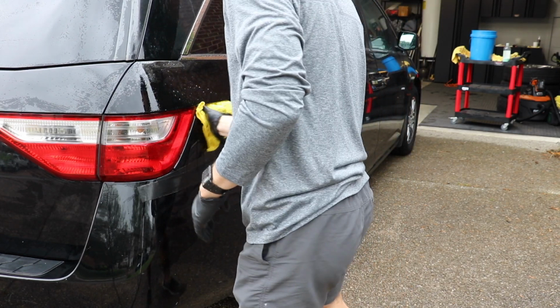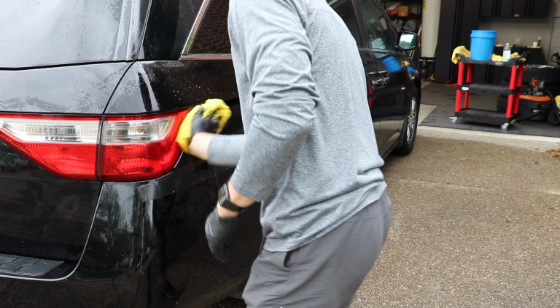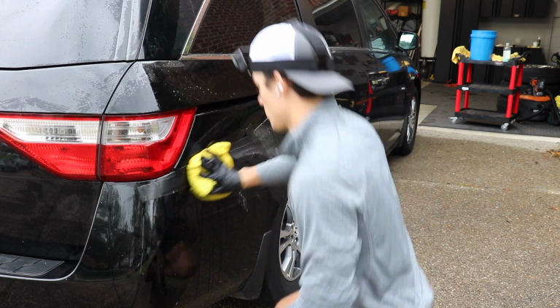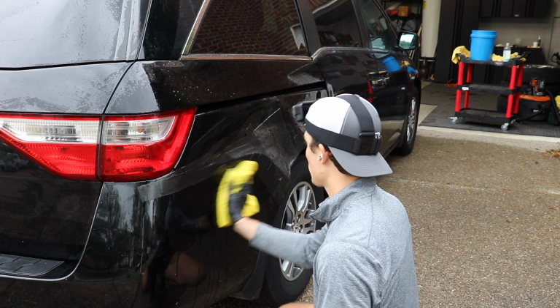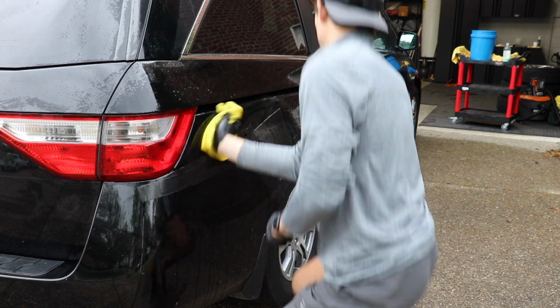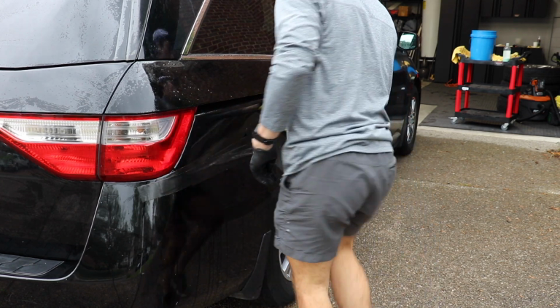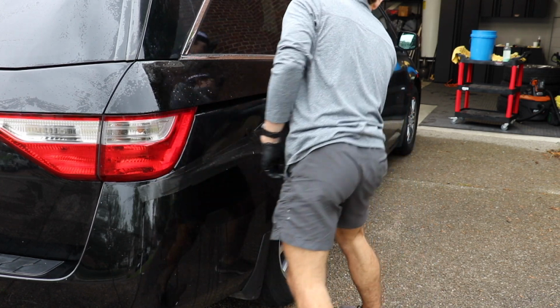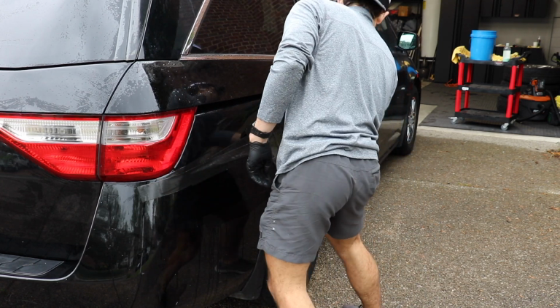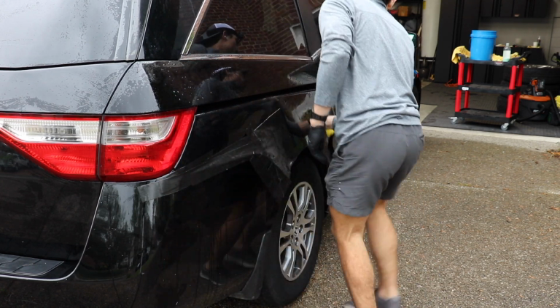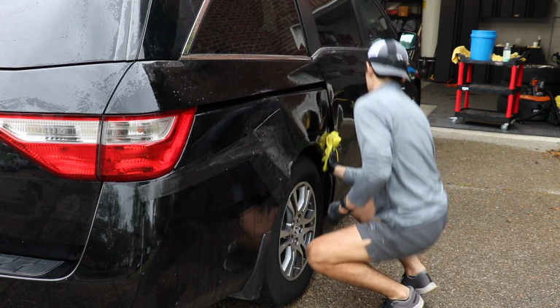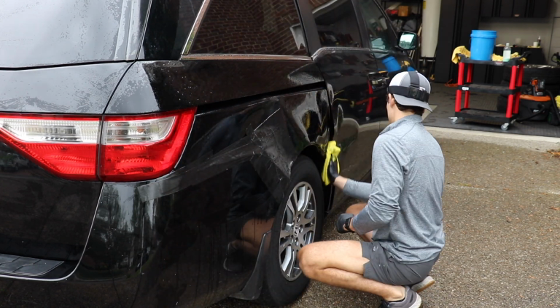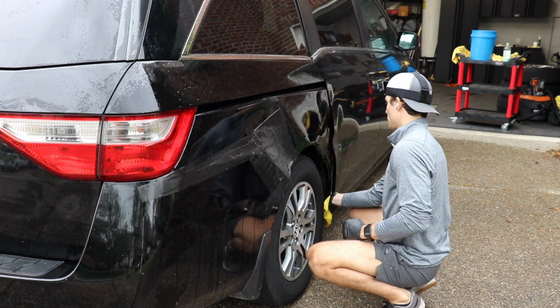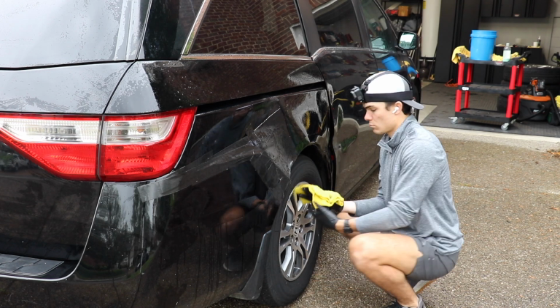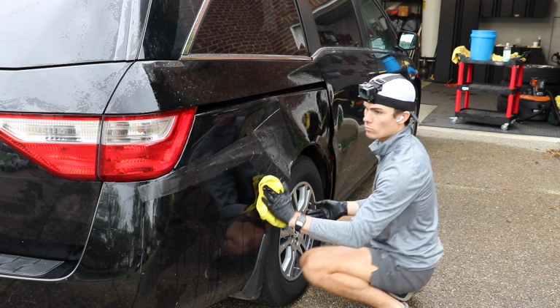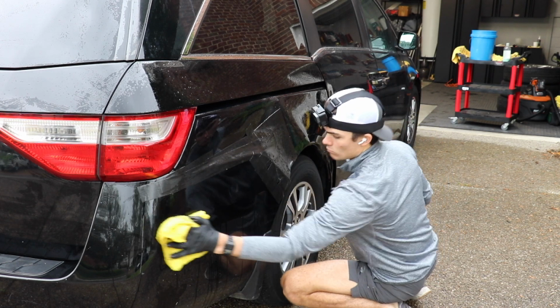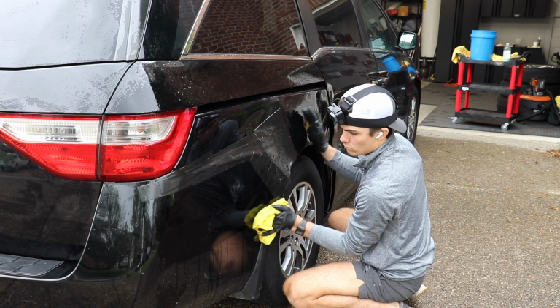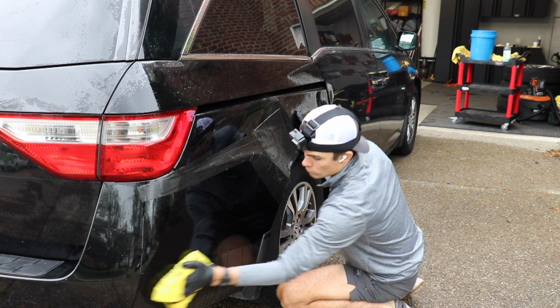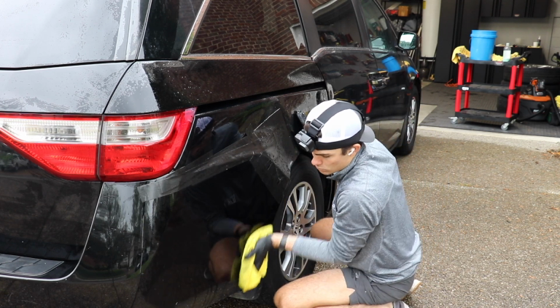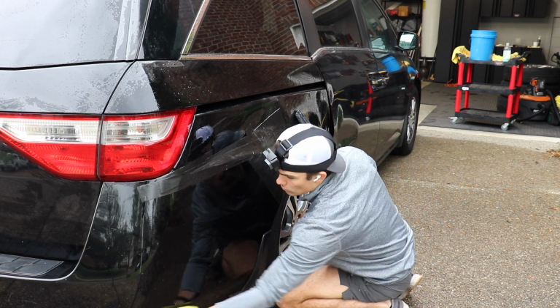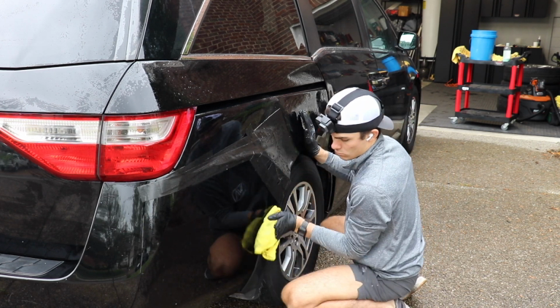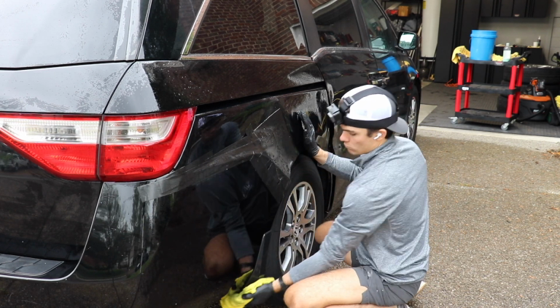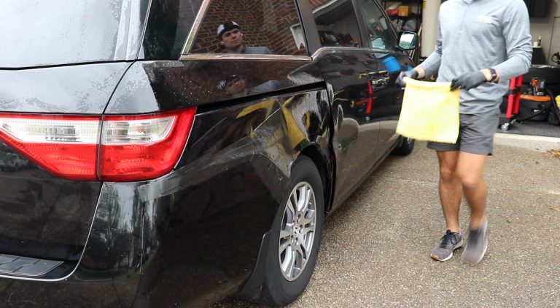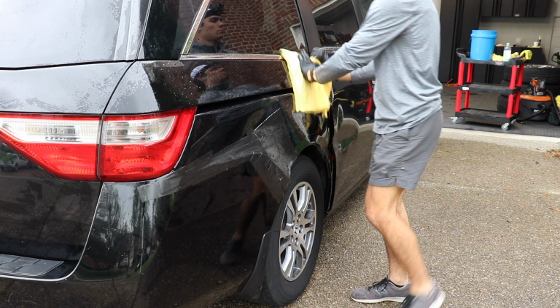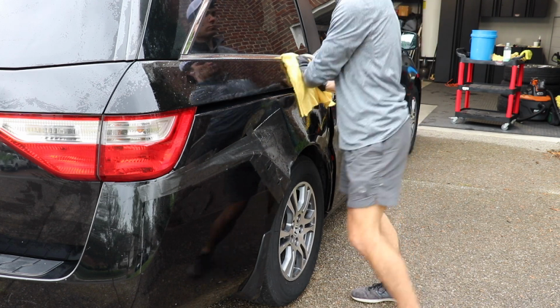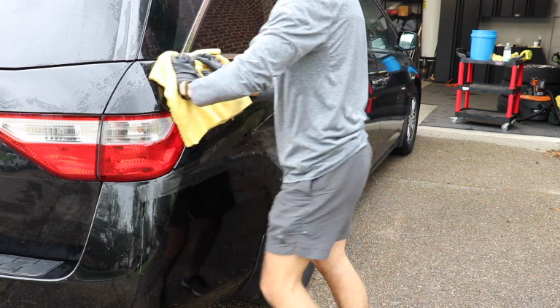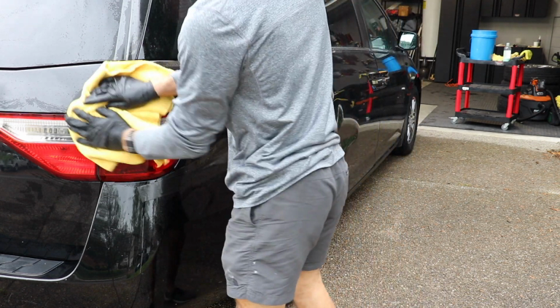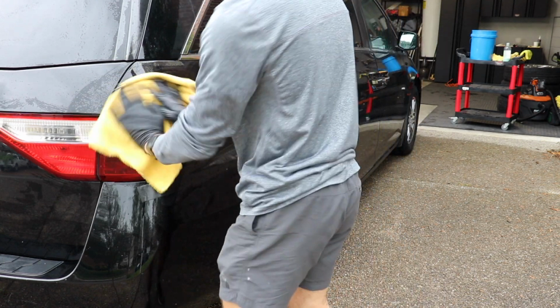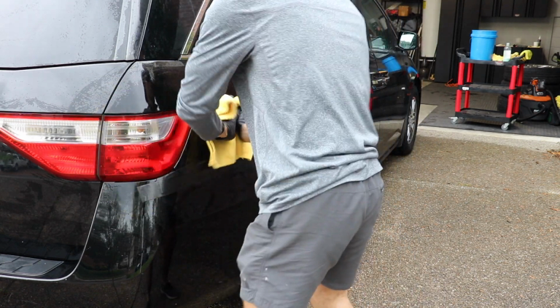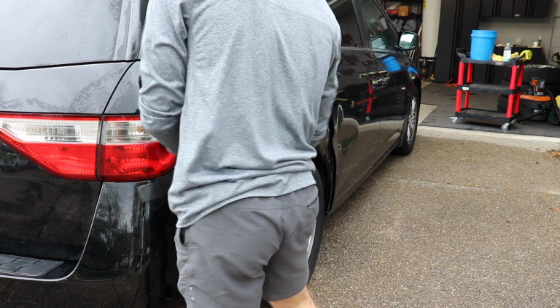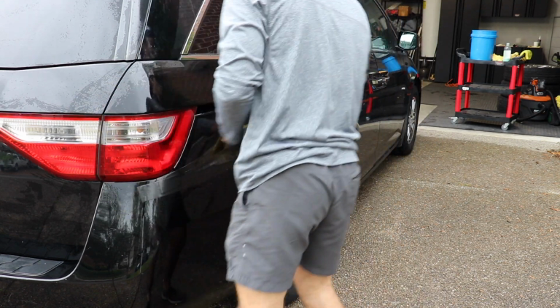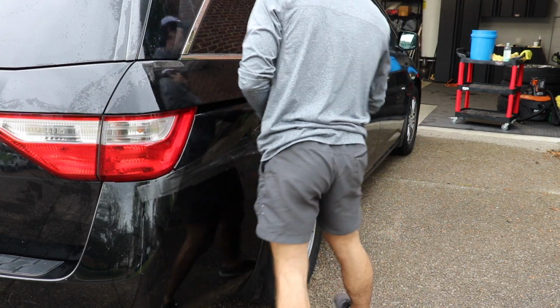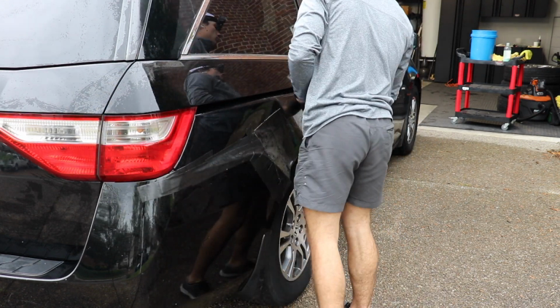This is called the Gary Dean method, meaning I'm using many different microfiber towels in order to use a totally new virgin microfiber towel surface on each new panel that I am wiping down. I'm making sure not to take the dirt from, say, the lower bottom rocker panels up to the windows and things like that.